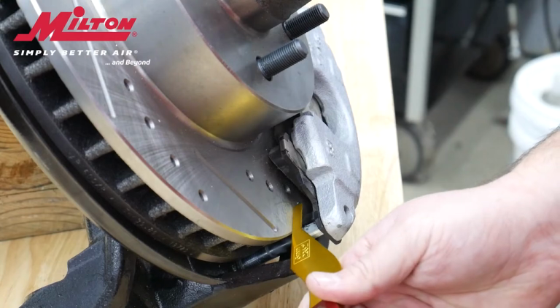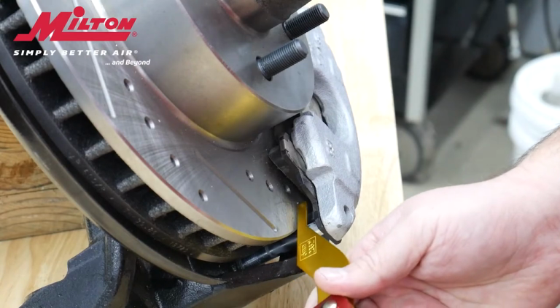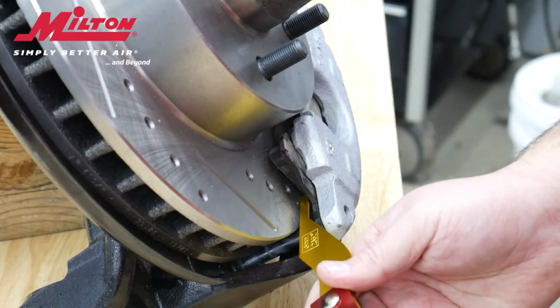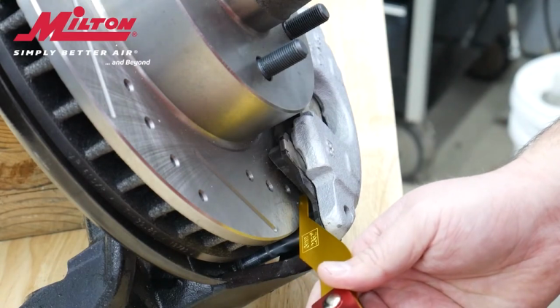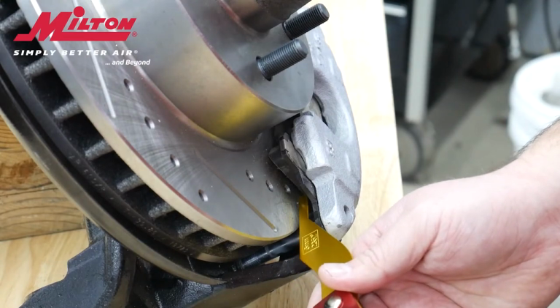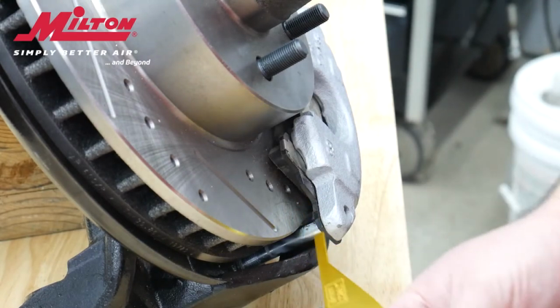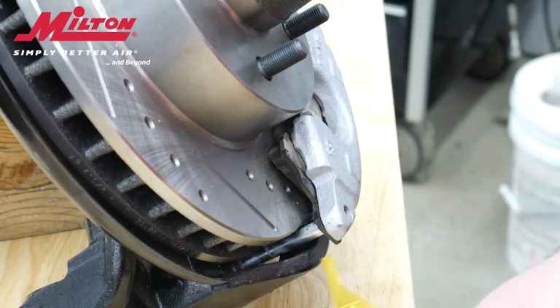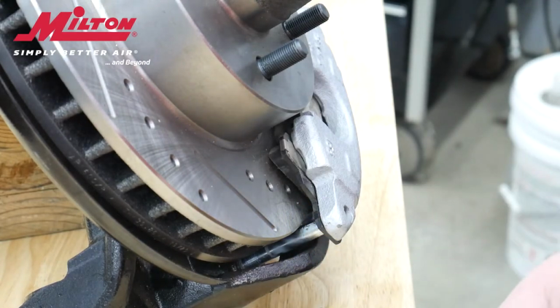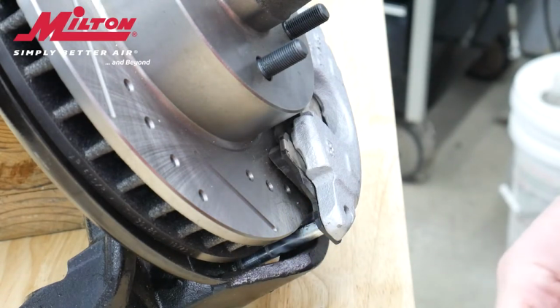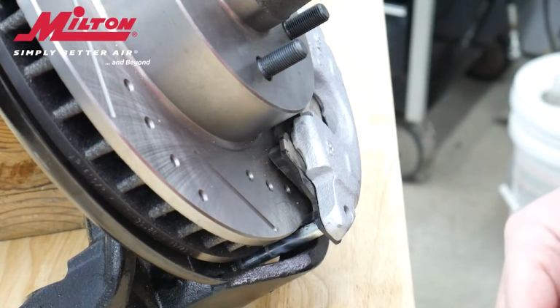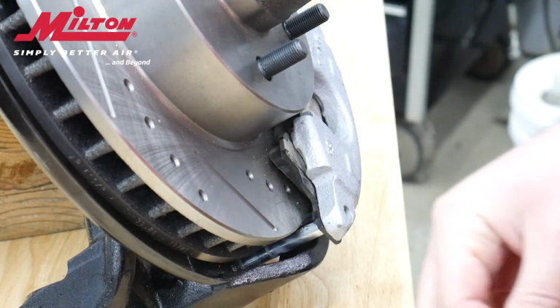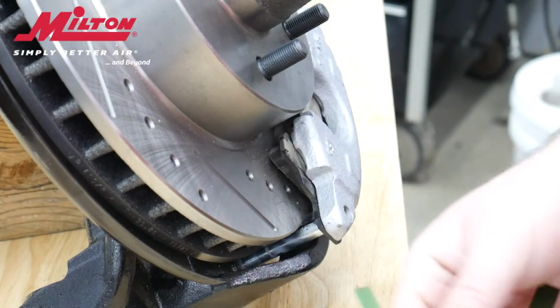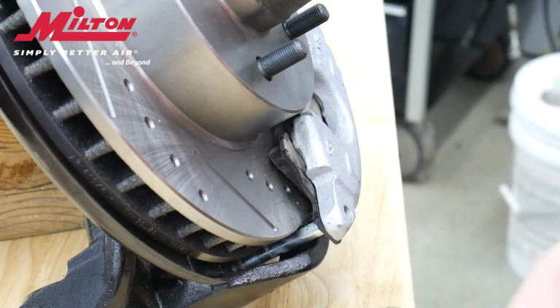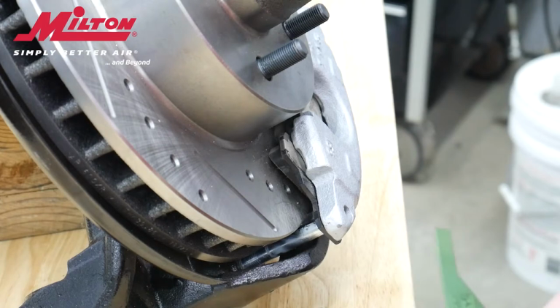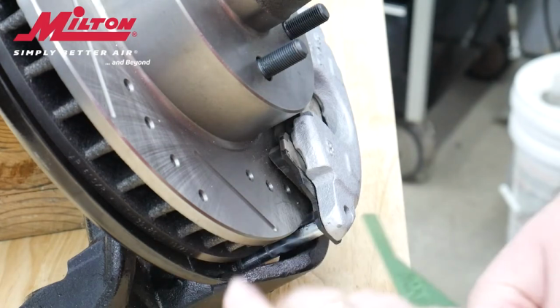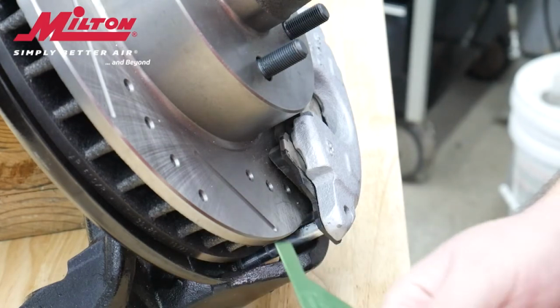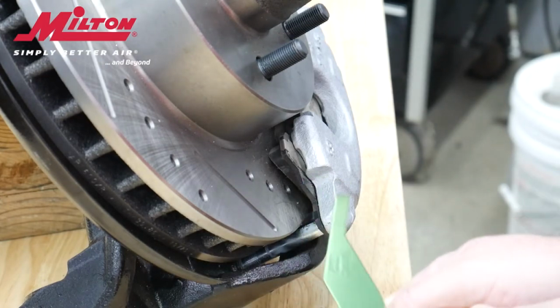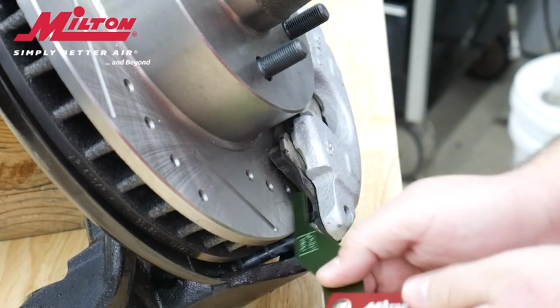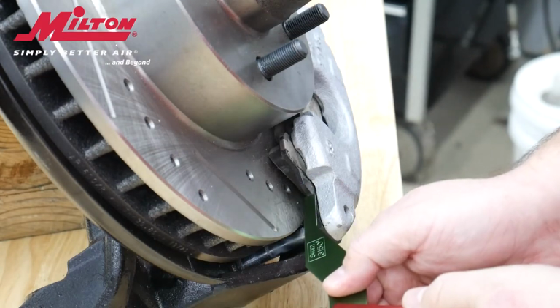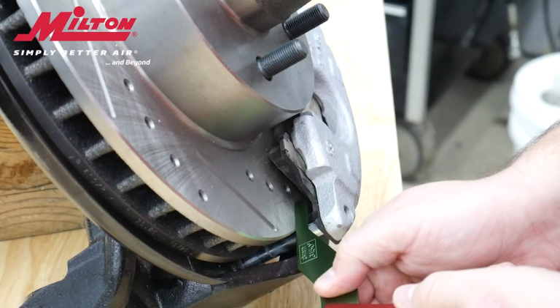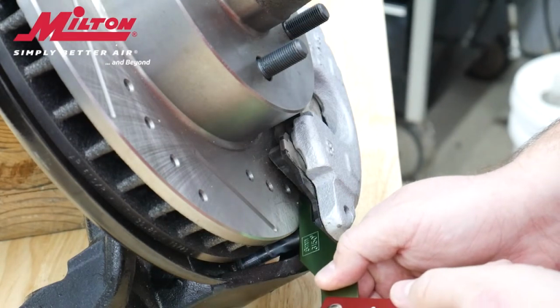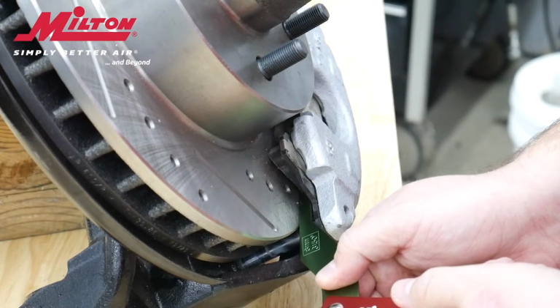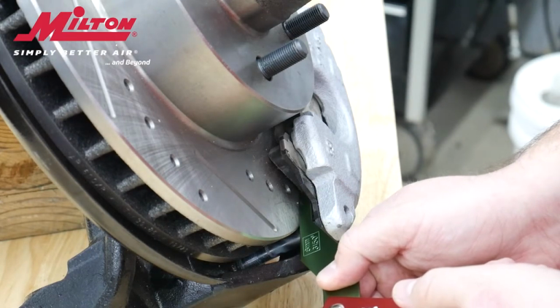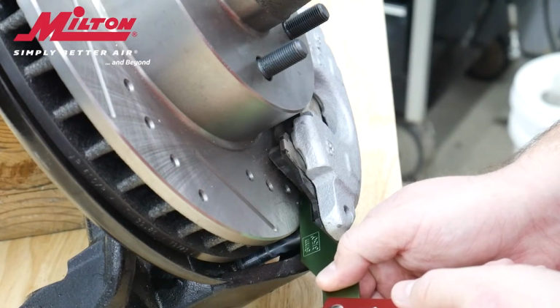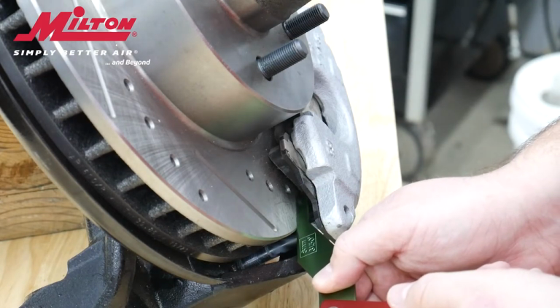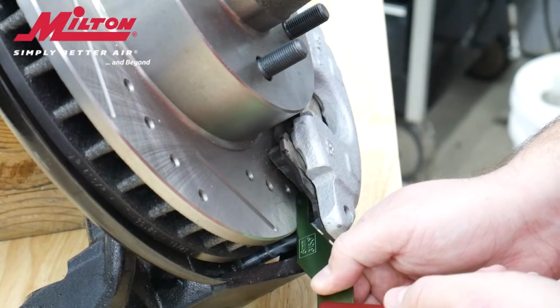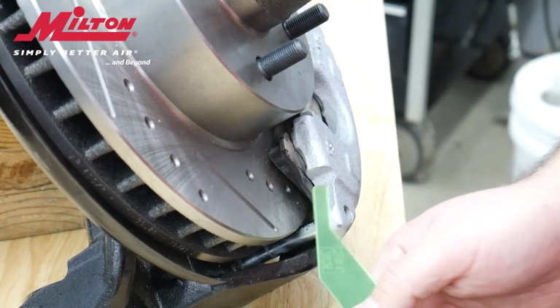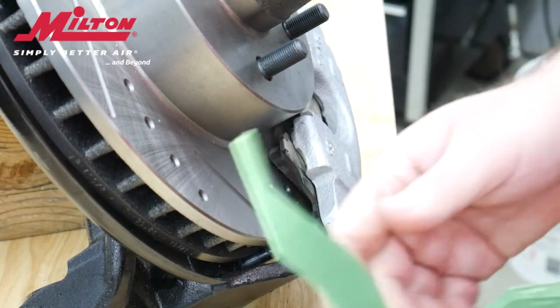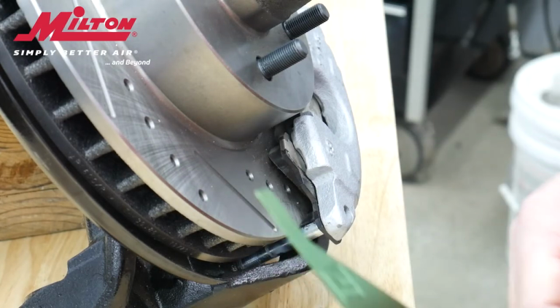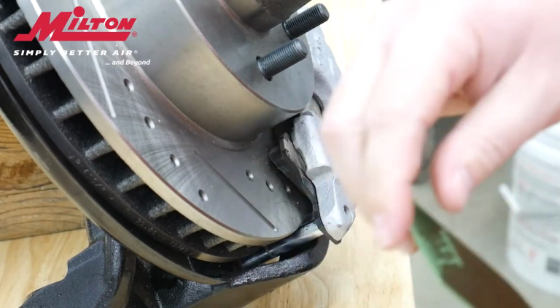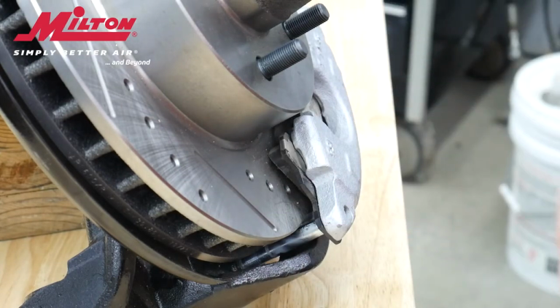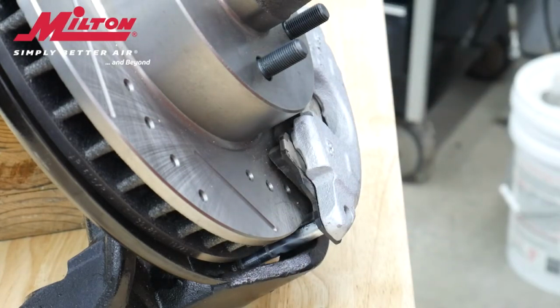To use it, simply select a color and hold it against the side of the brake pad you are inspecting and watch both sides. When the edge is touching or almost touching the rotor and the backing plate, you will have your desired readout.